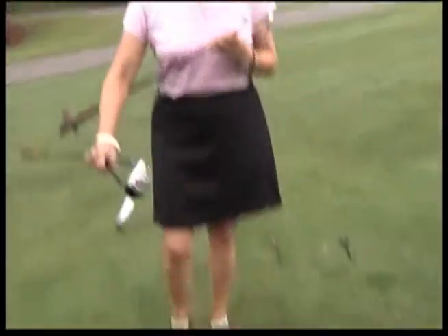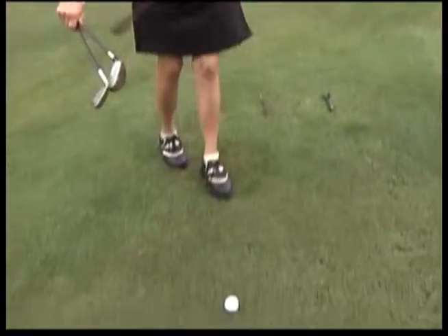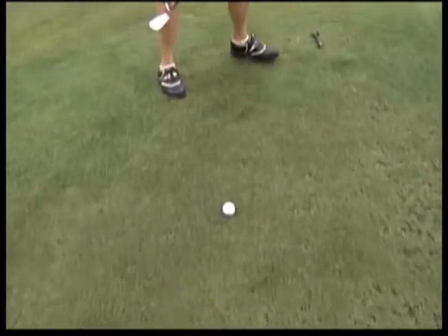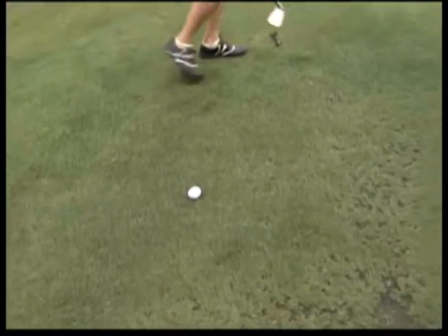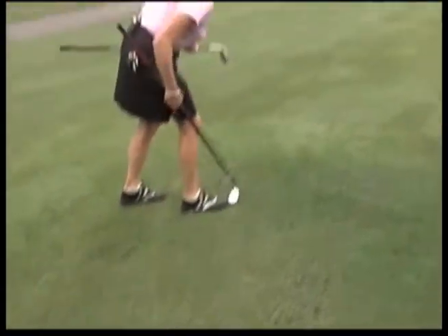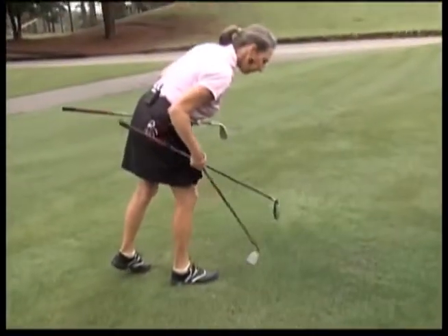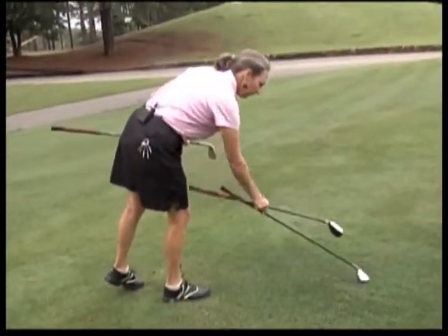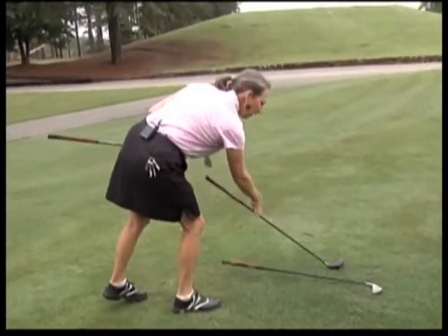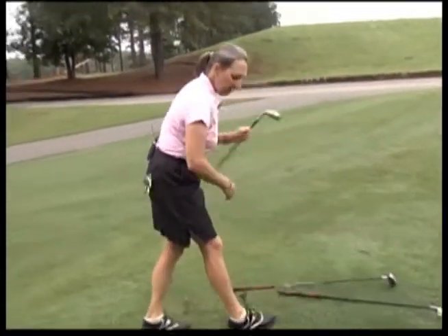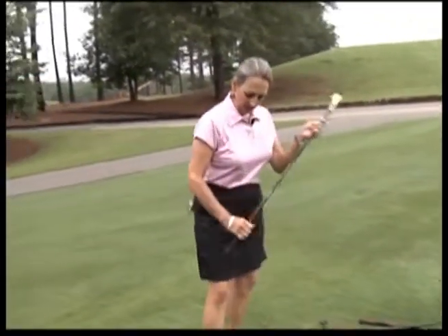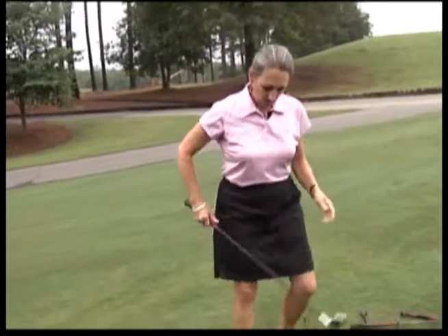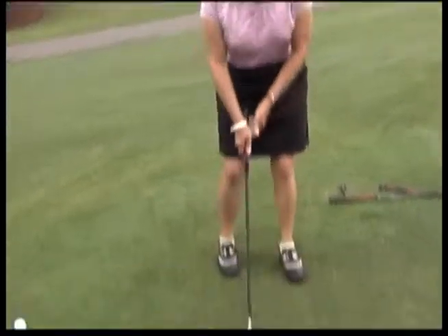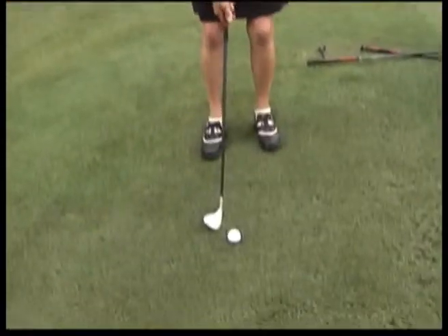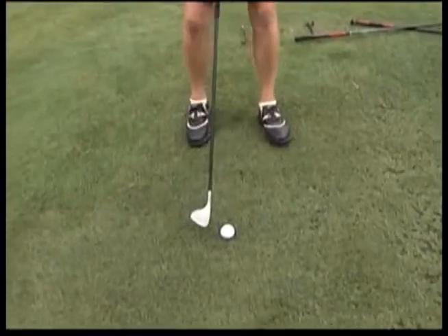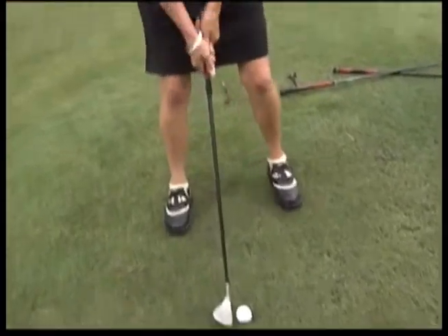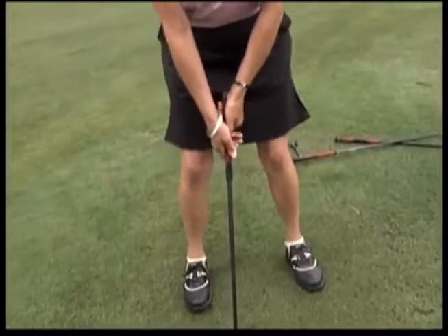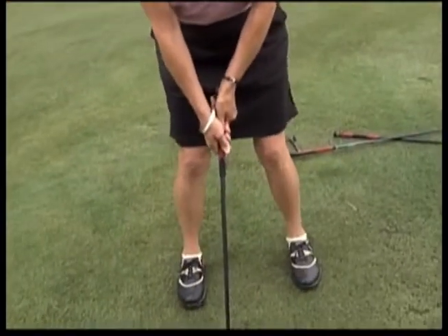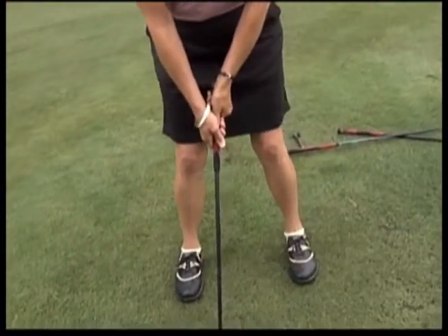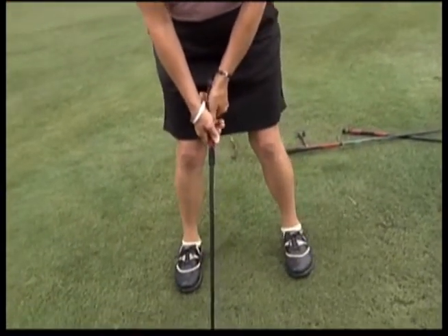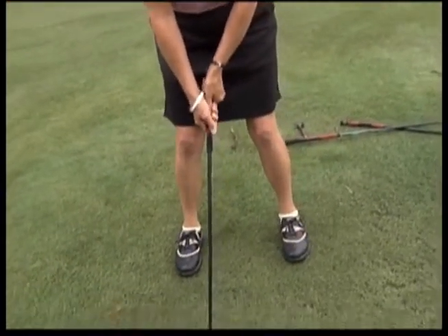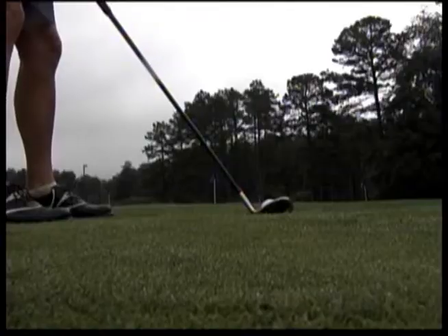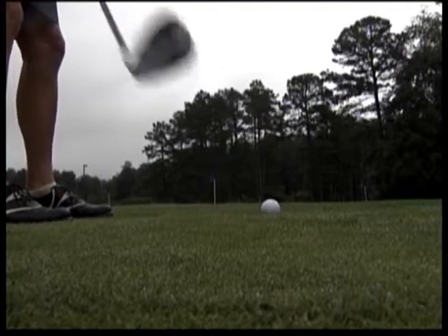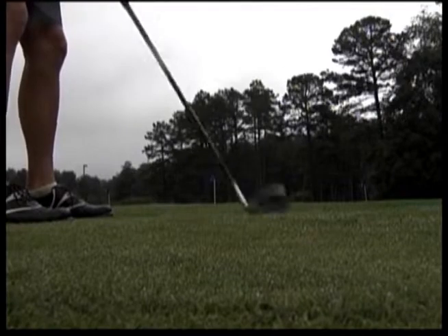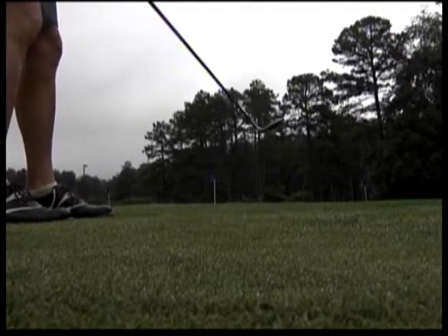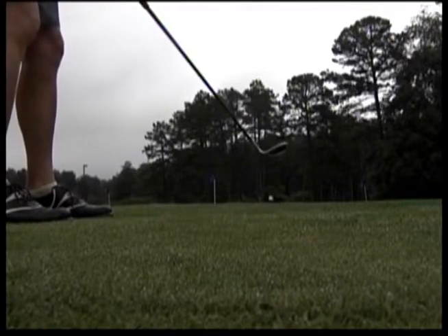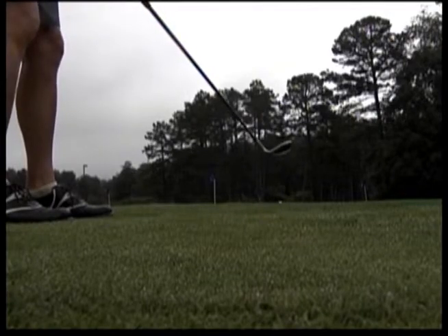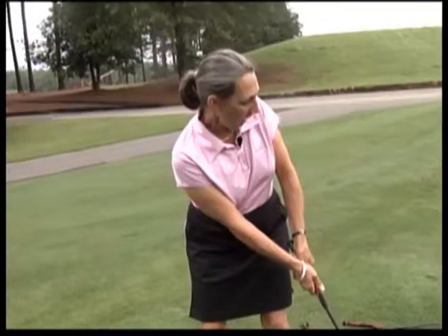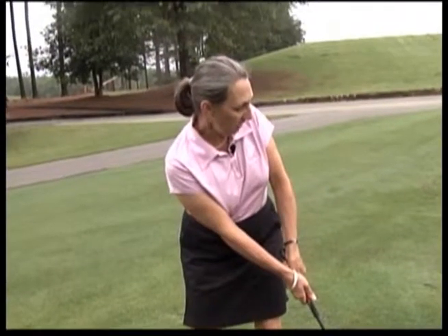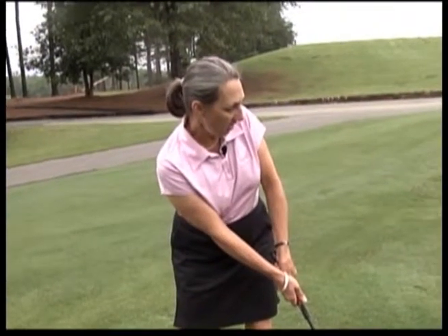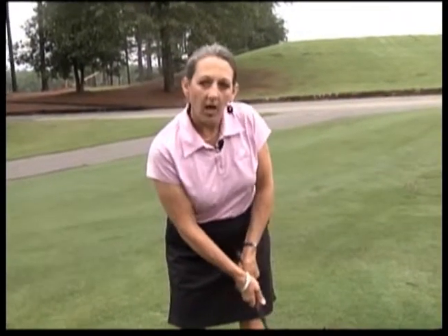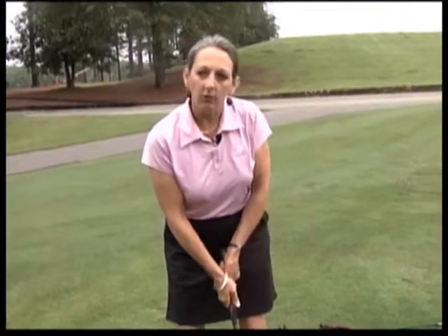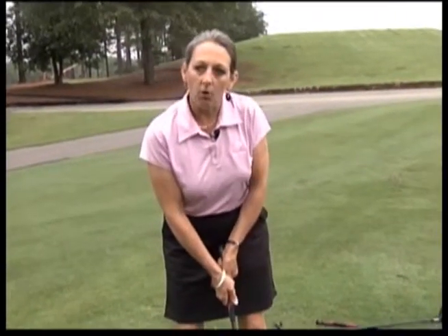Let's say you've got your sand wedge. You're going to take your putting stroke on the ball — a little bit of air and a little bit of roll.